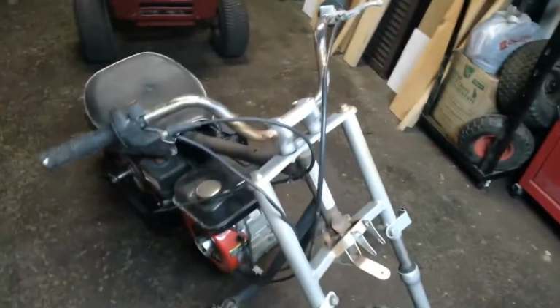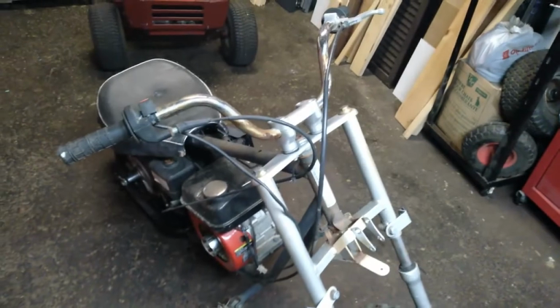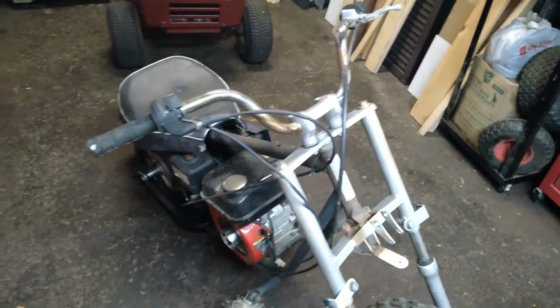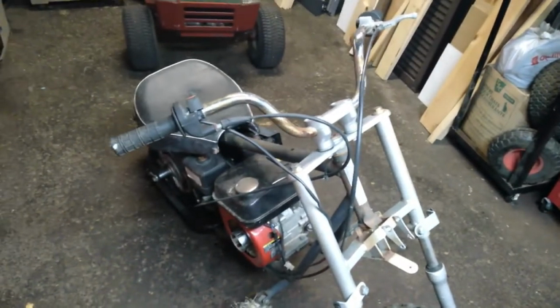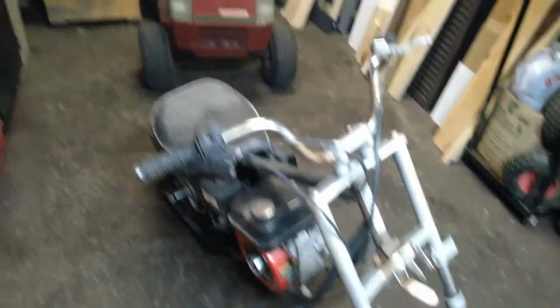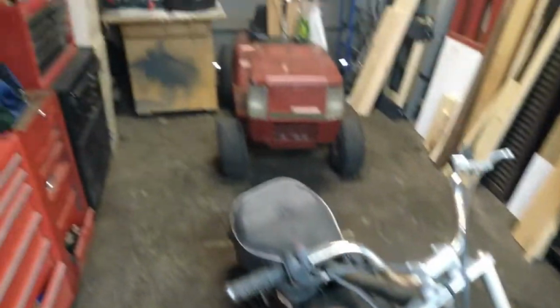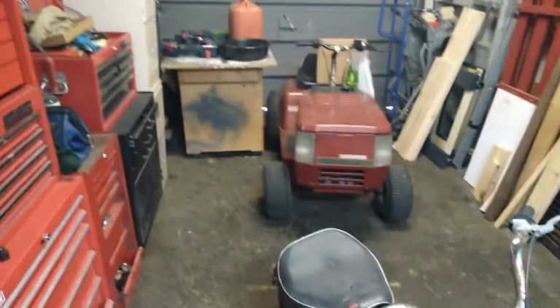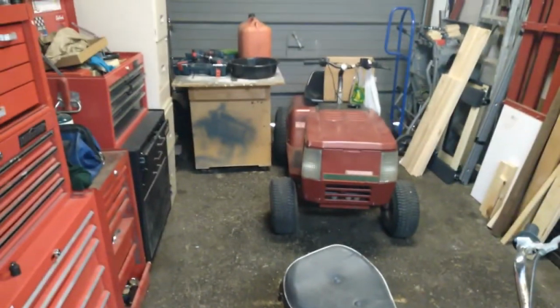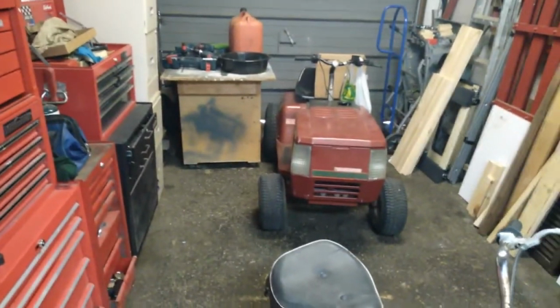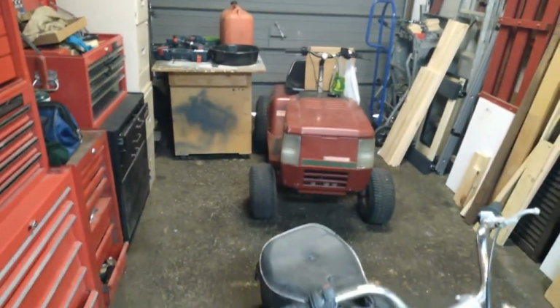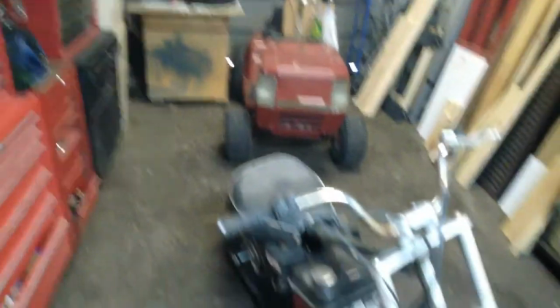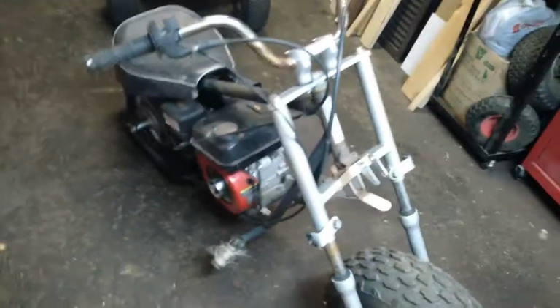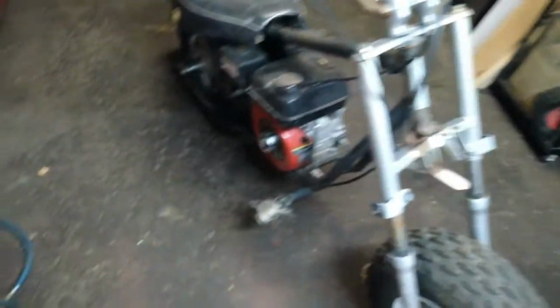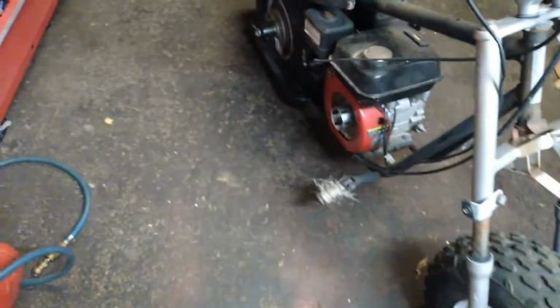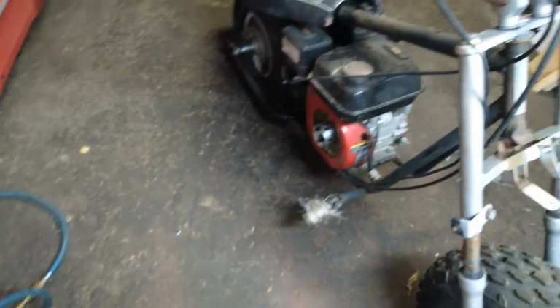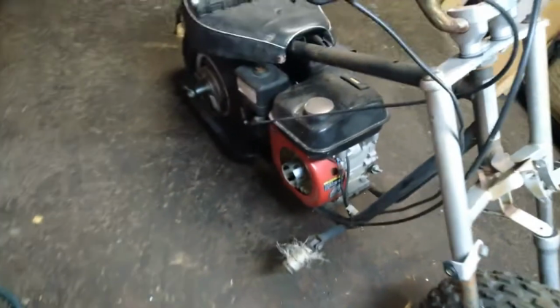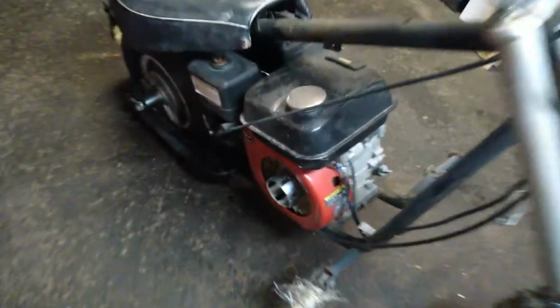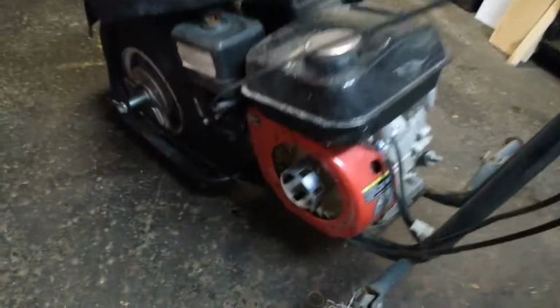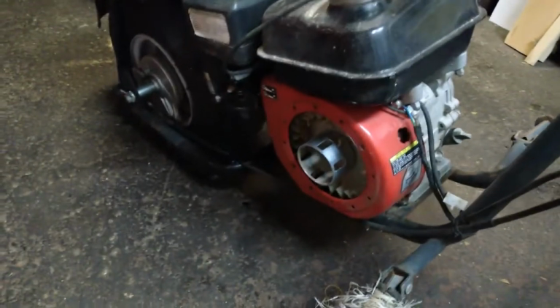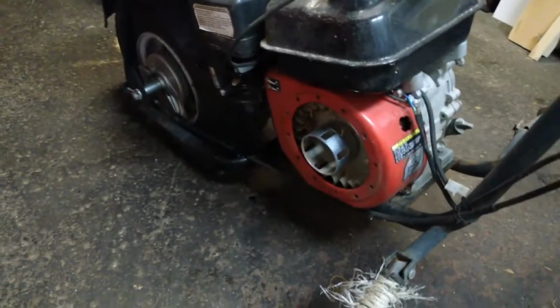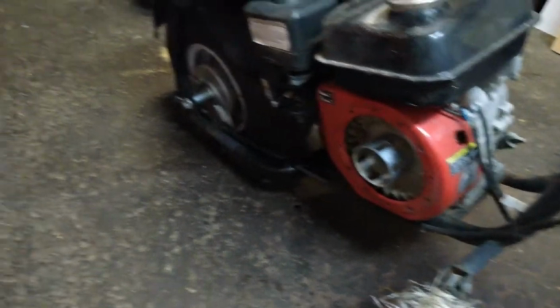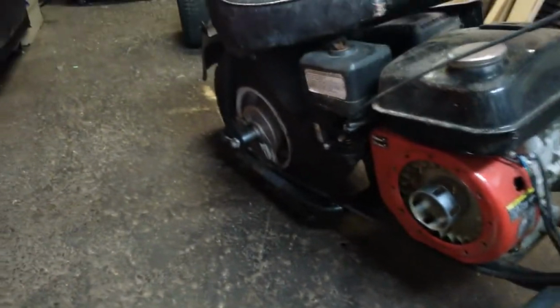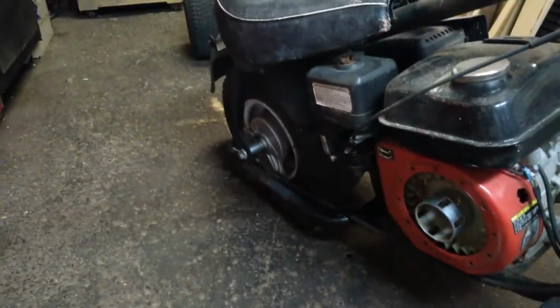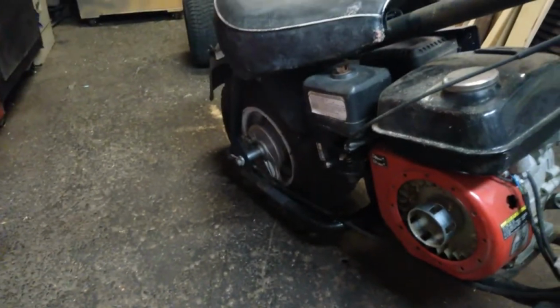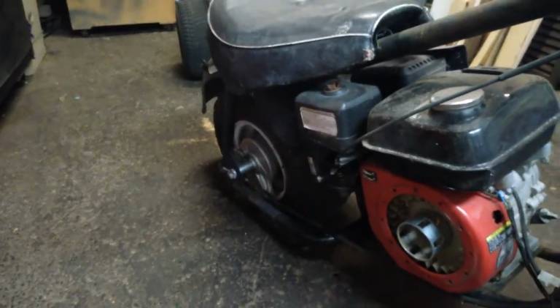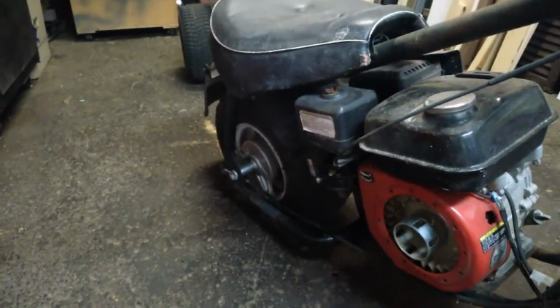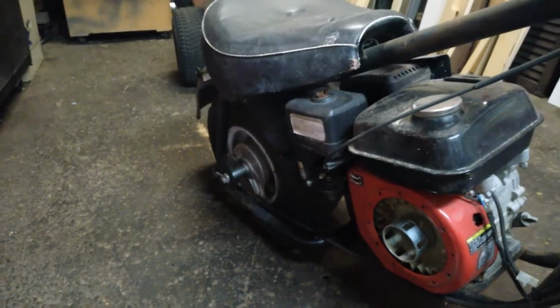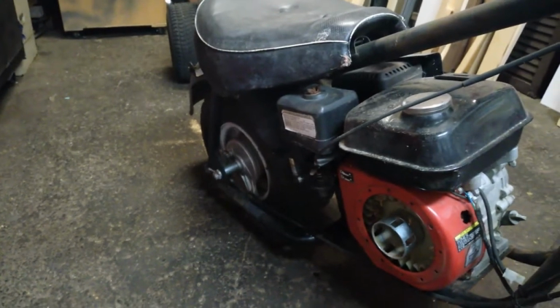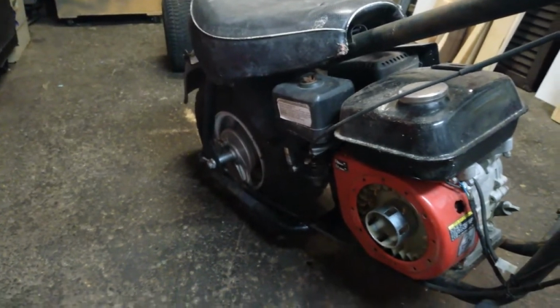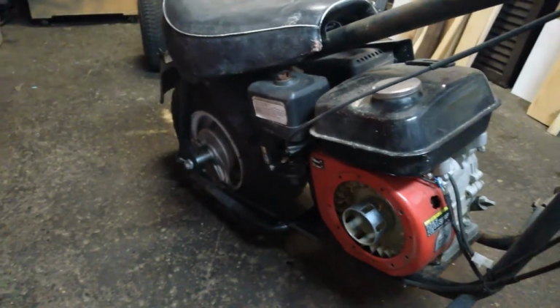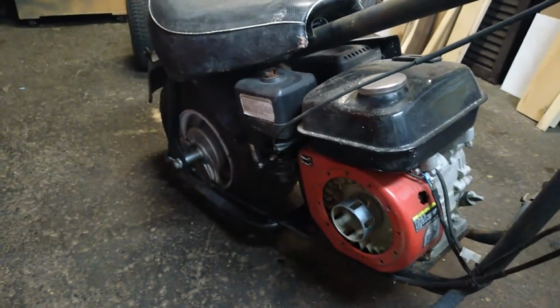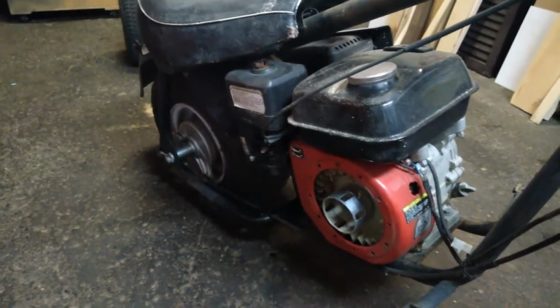I have a throttle I can rob off of the lawn tractor. It's also missing the recoil. And the rear tire is pretty well flat — there's a hole in it somewhere, it just keeps deflating.